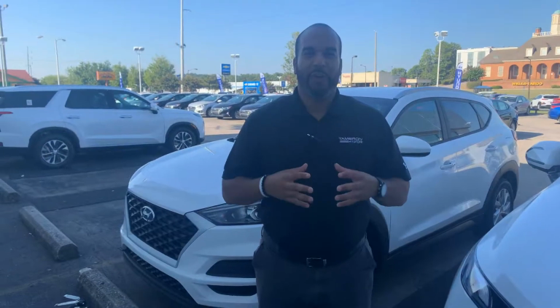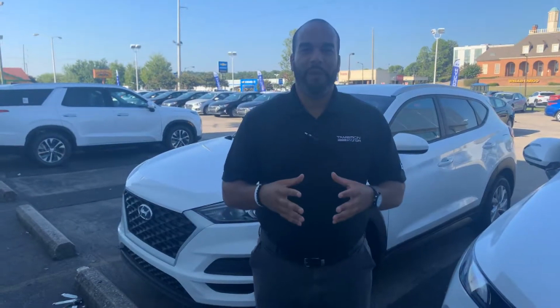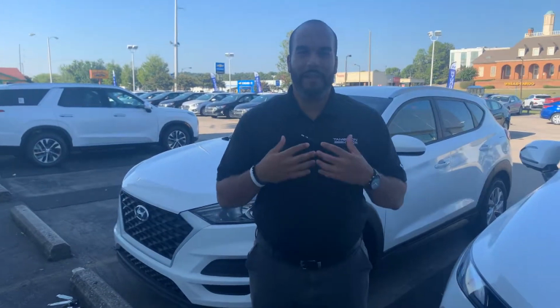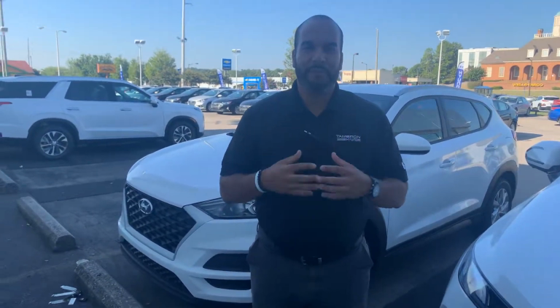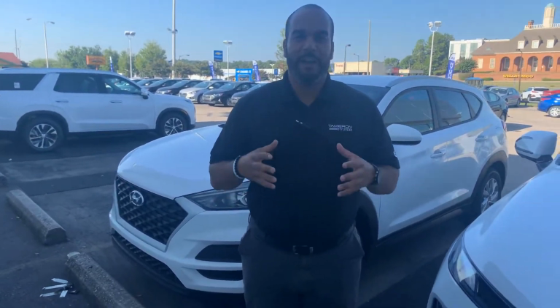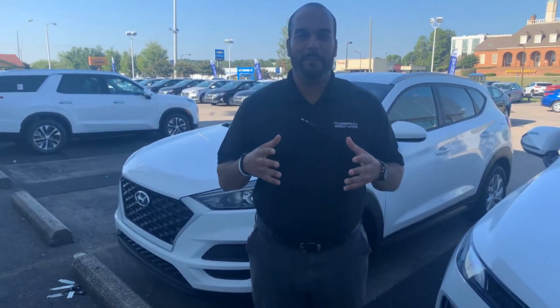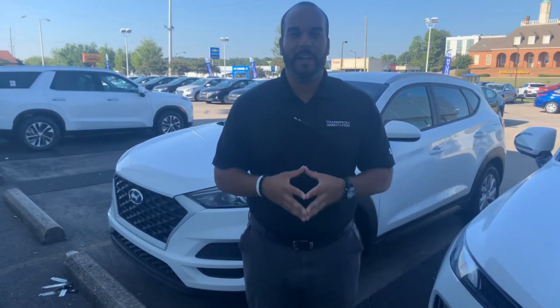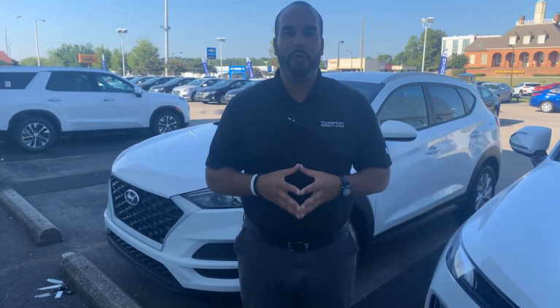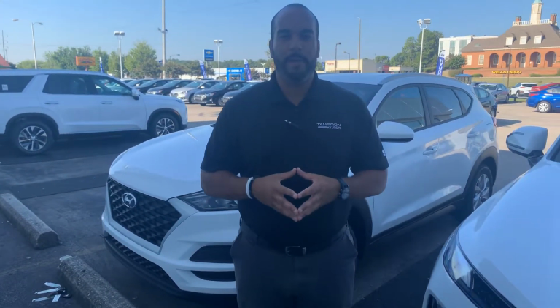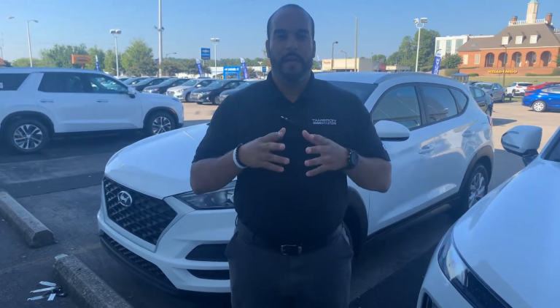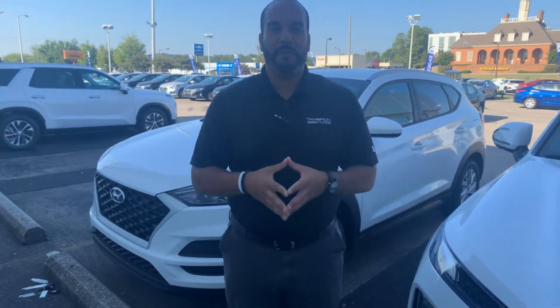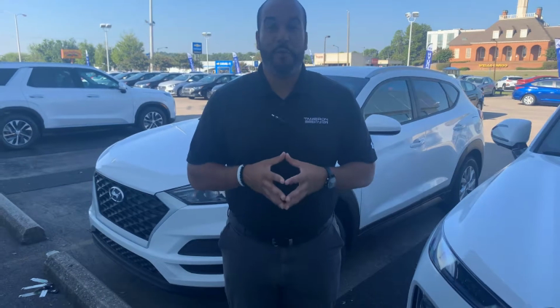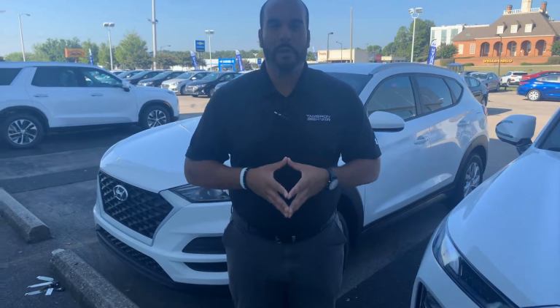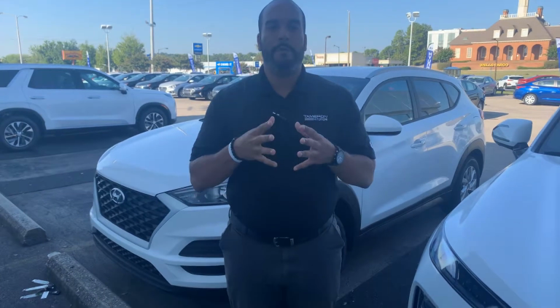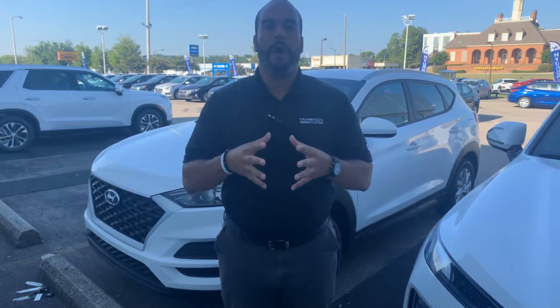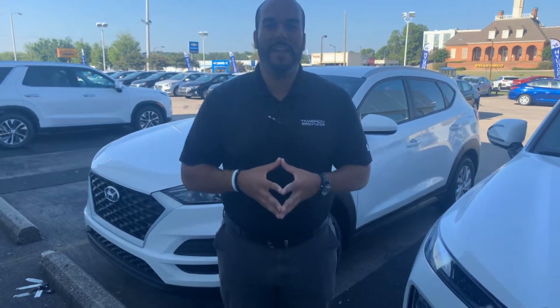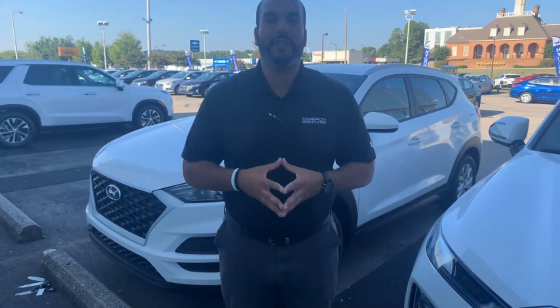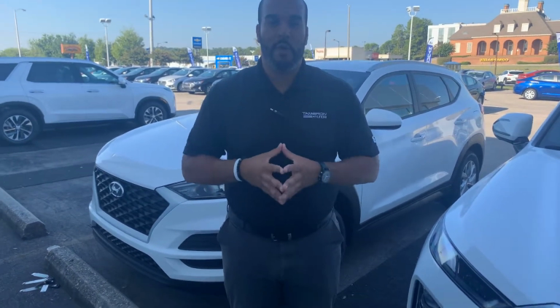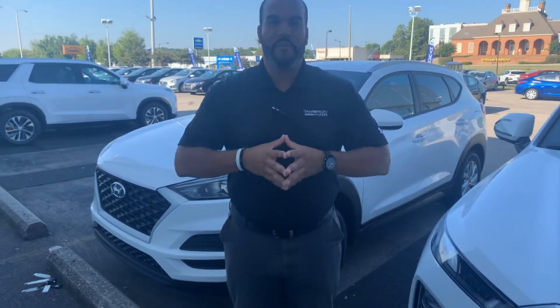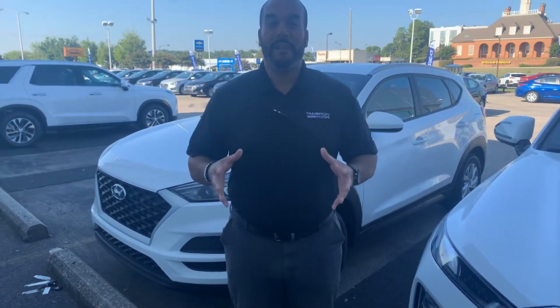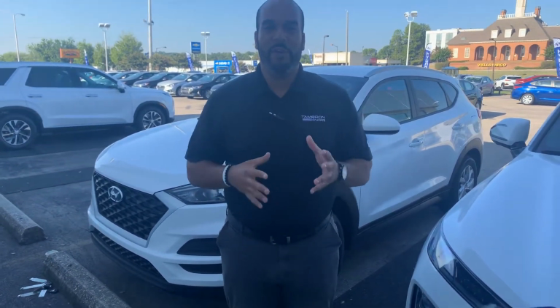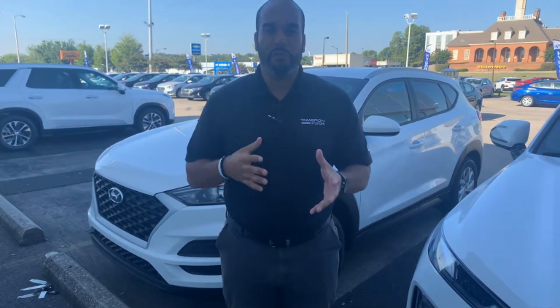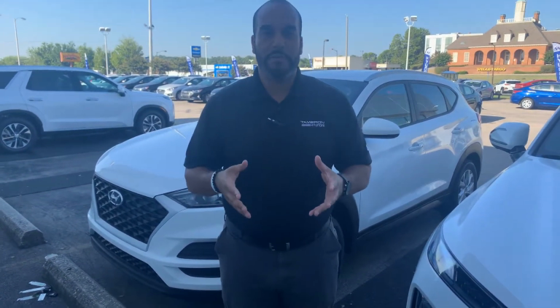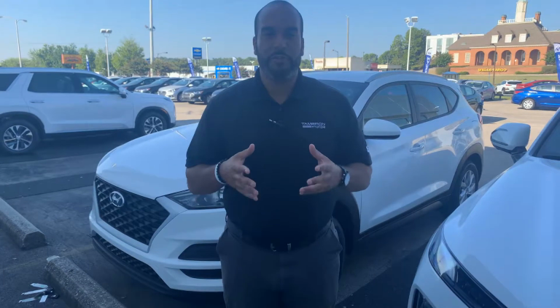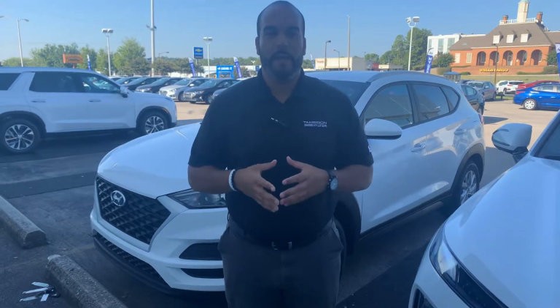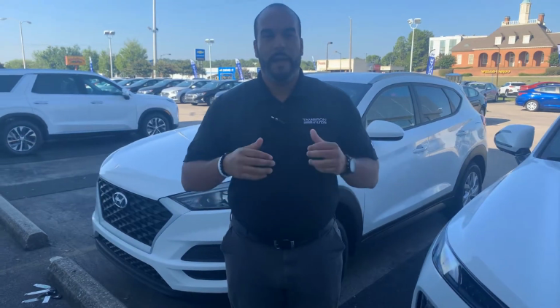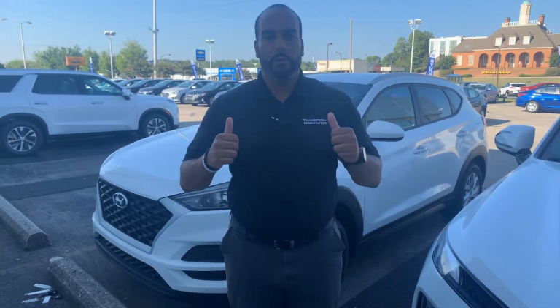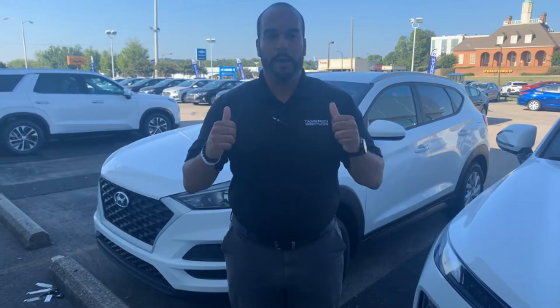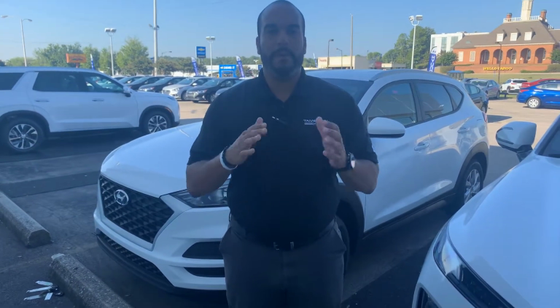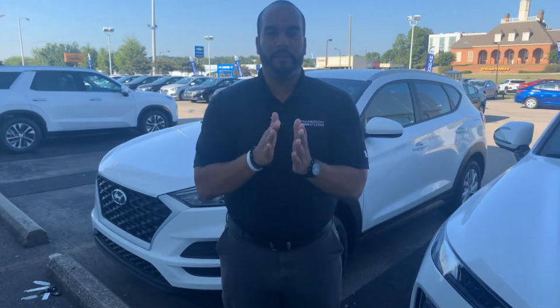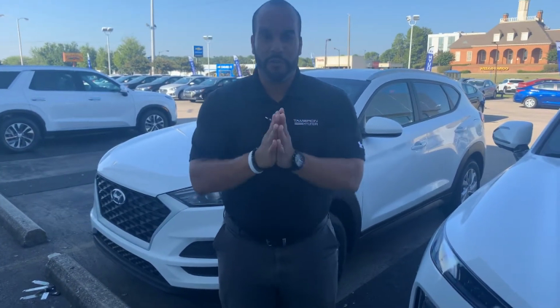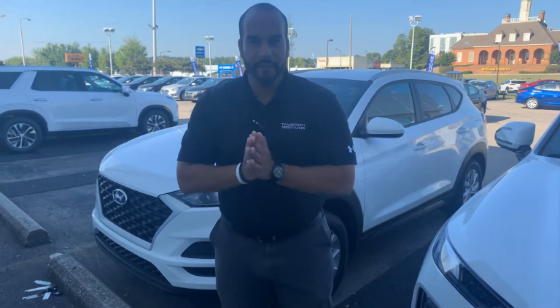Good morning, my name is Citron here at Tamron Hyundai in Hoover, Alabama. Thank you so much for inquiring about our beautiful Hyundai Tucson. We have plenty of different color and trim options to choose from. I got one pulled up right behind me that I'm excited to show you, so let's dive in.